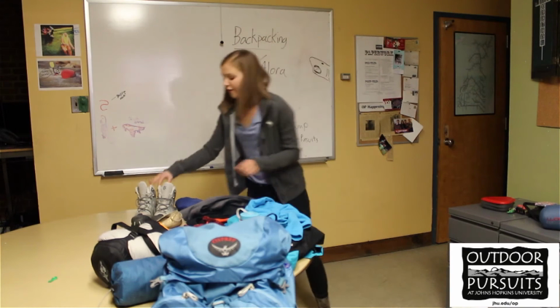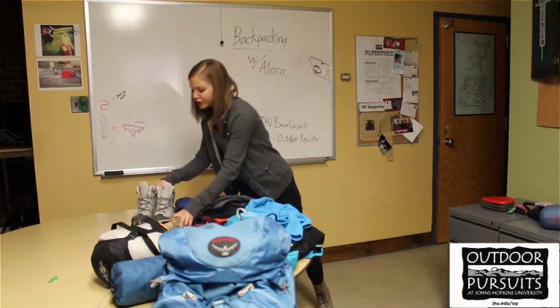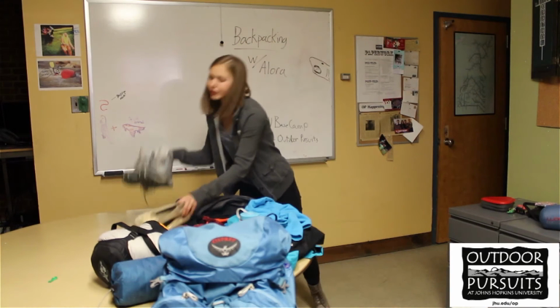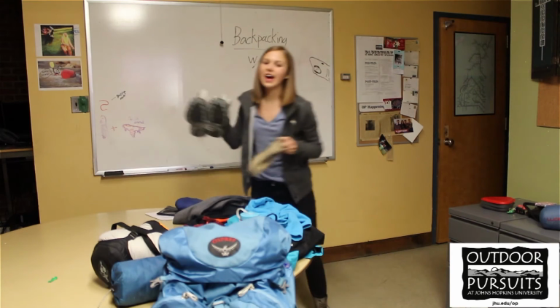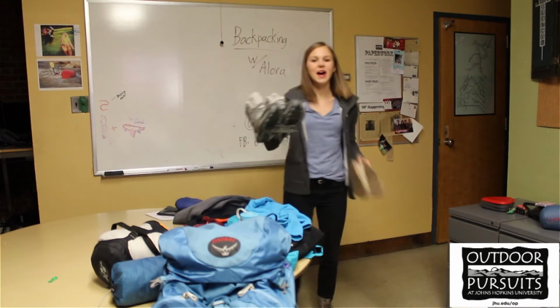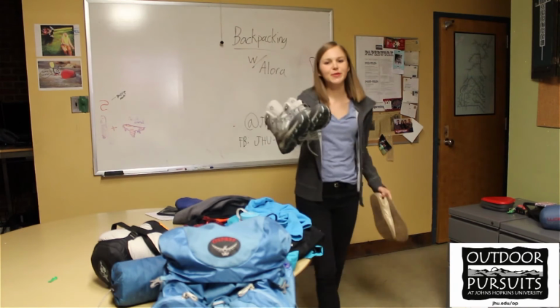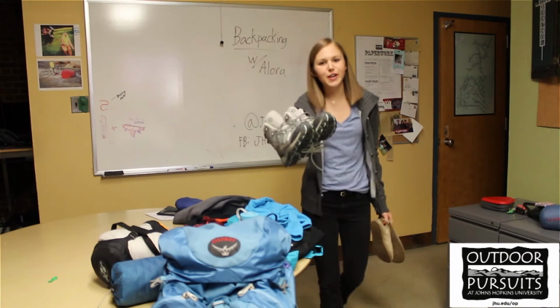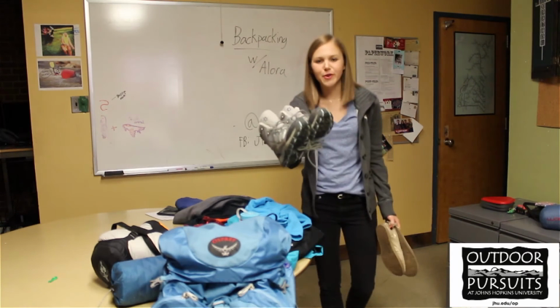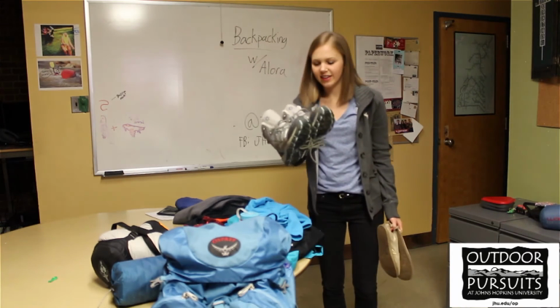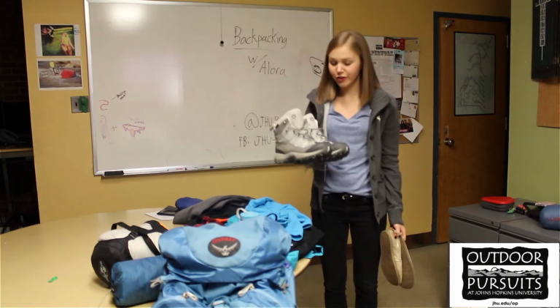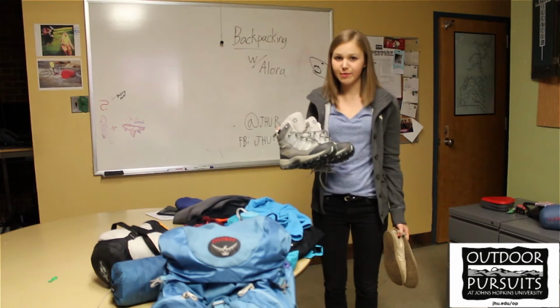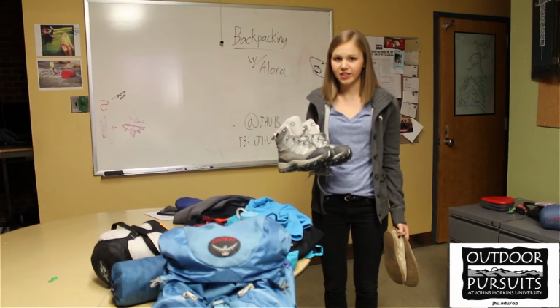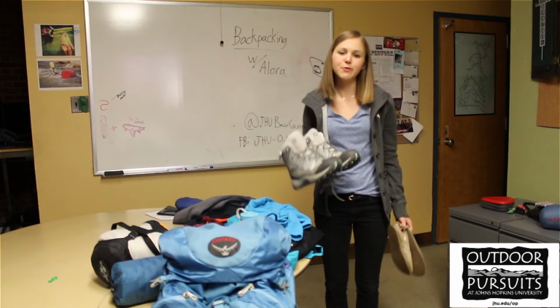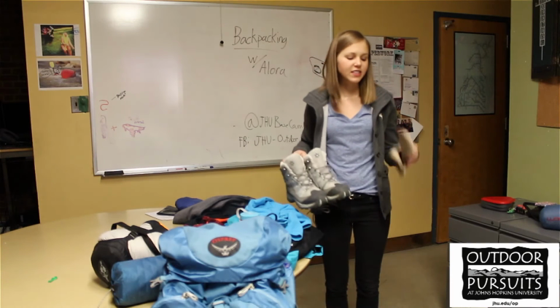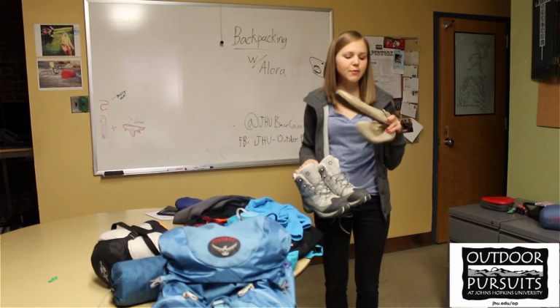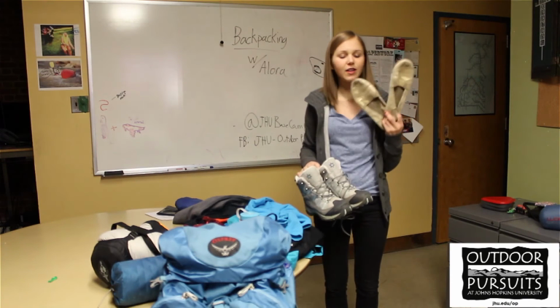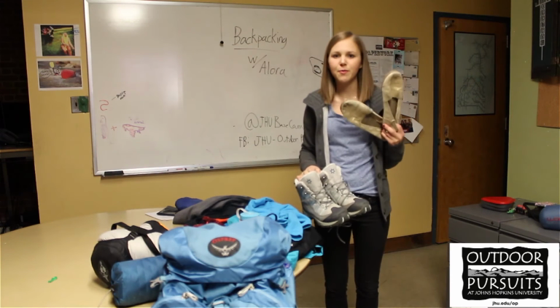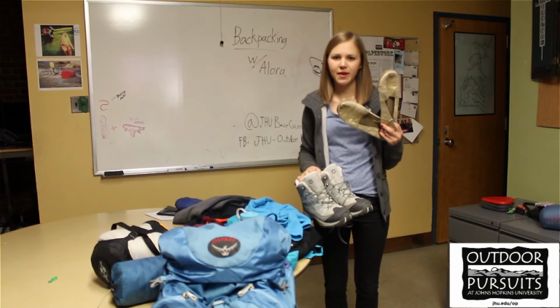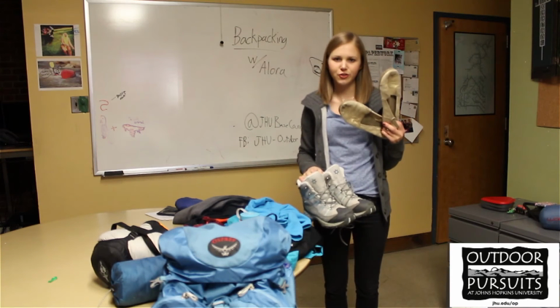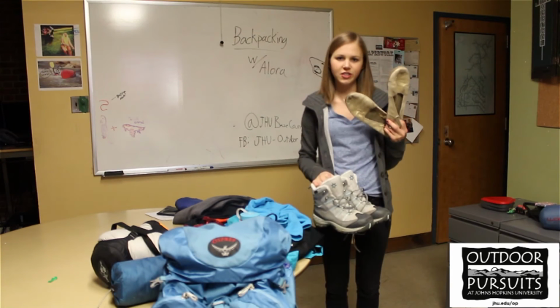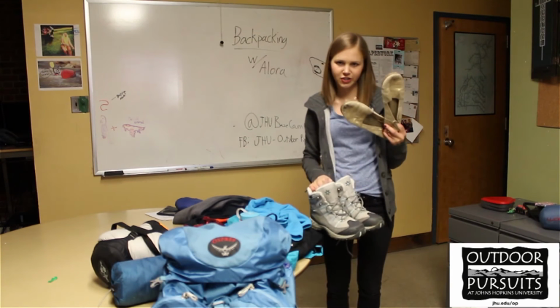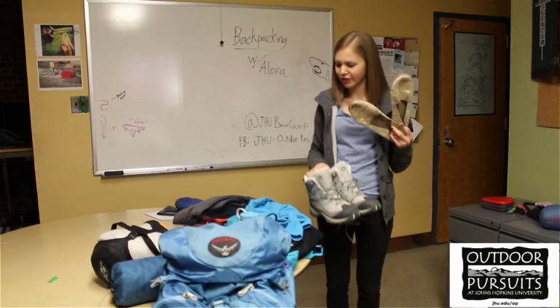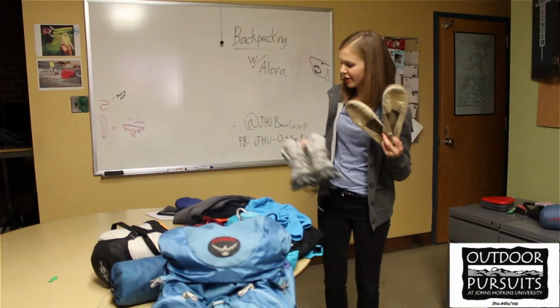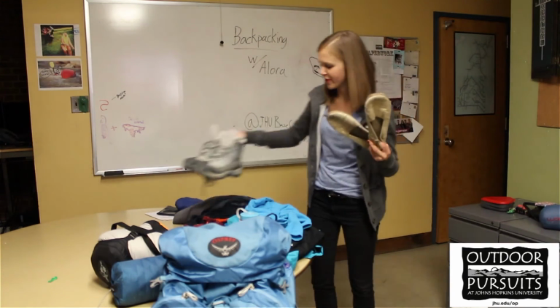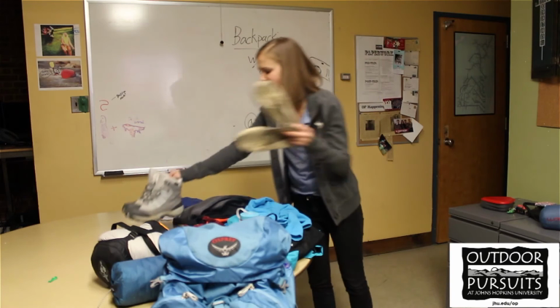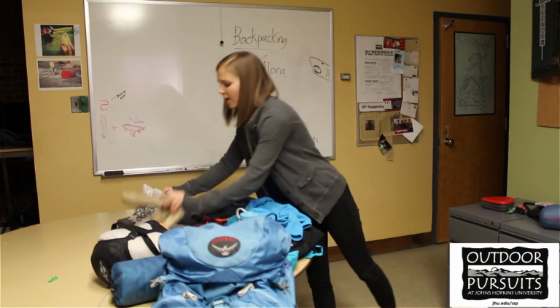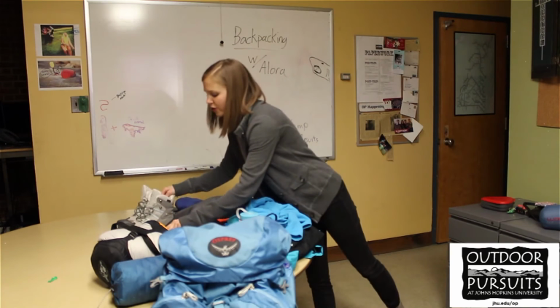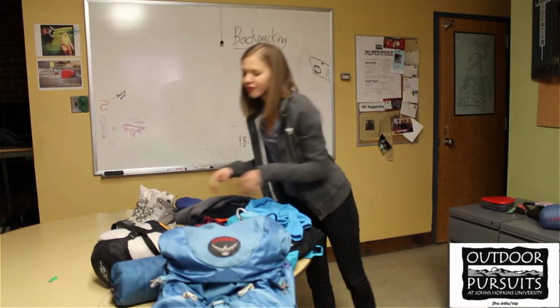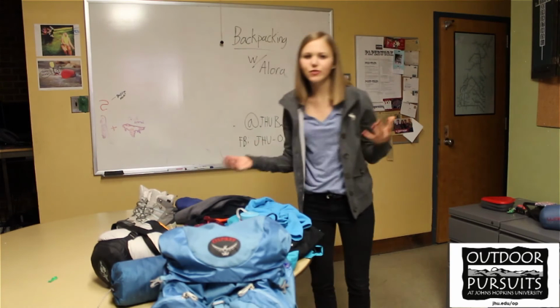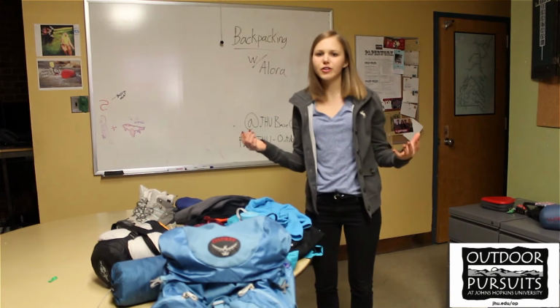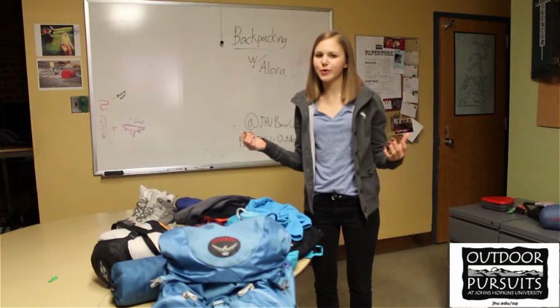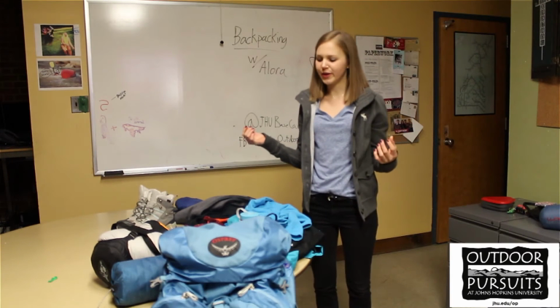For shoes, you're going to want to have some hiking boots that have already been broken in so that you don't get any blisters. But then once you get to camp, you're going to want a lightweight pair of shoes to change into so you can let your feet breathe — flats or crocs work really well too.